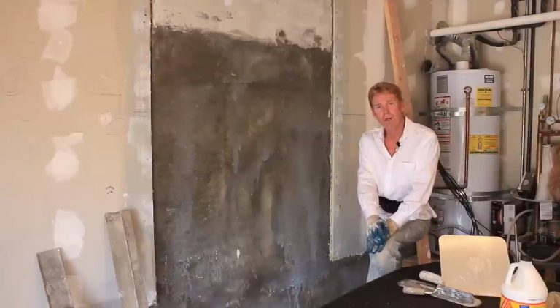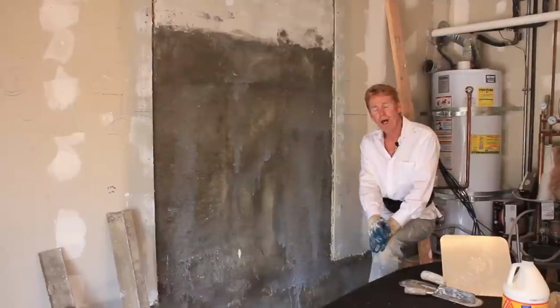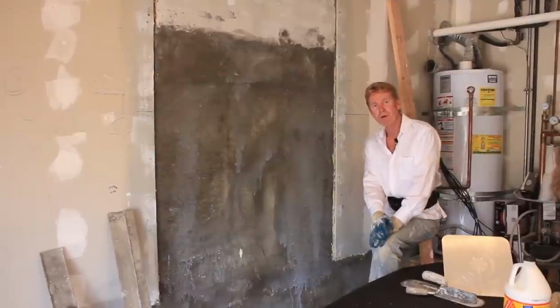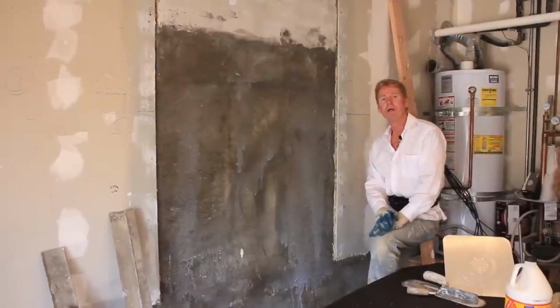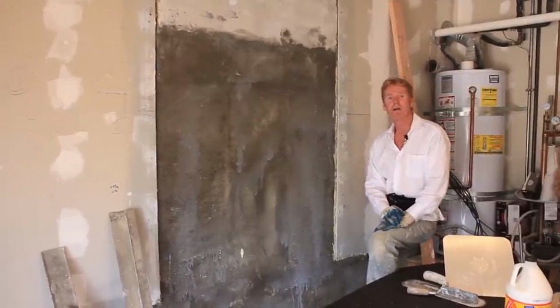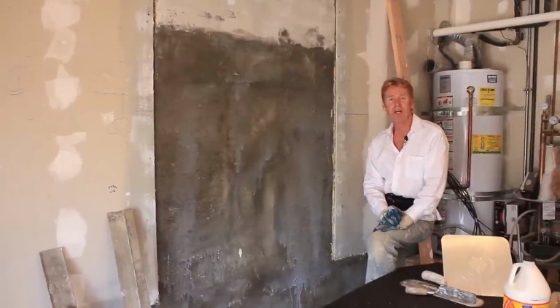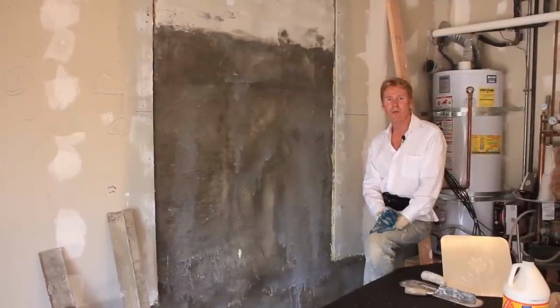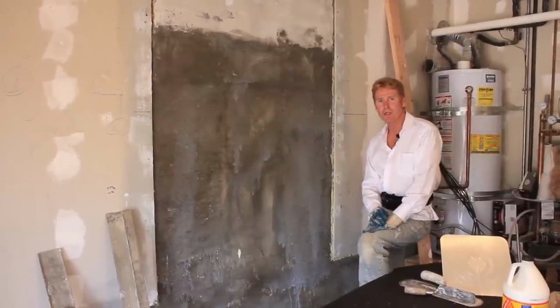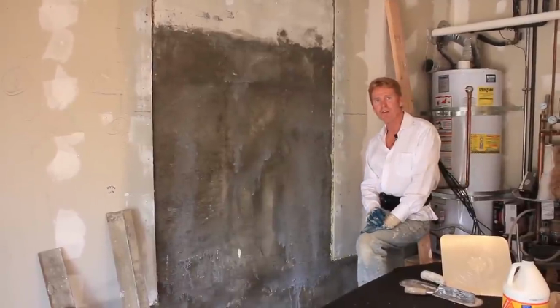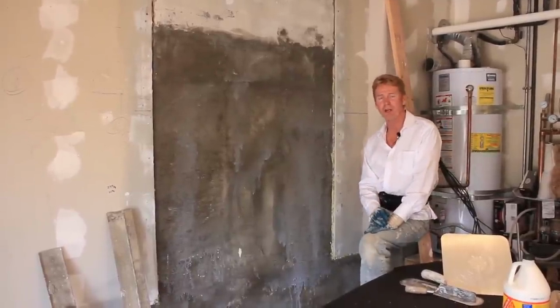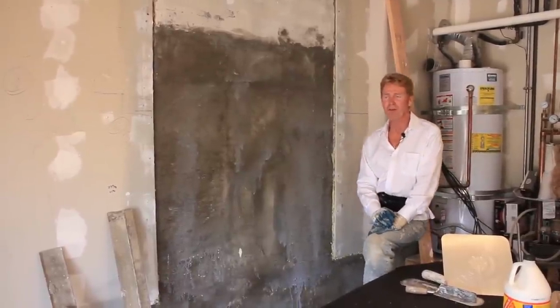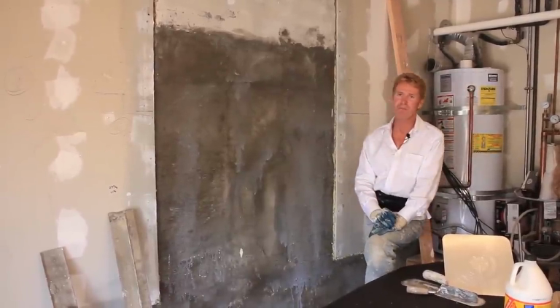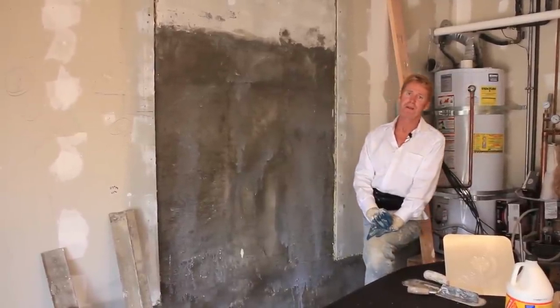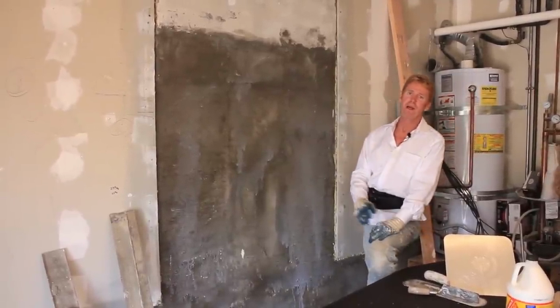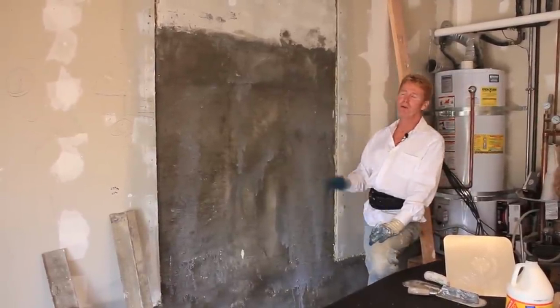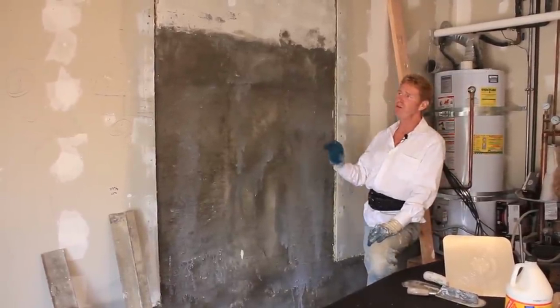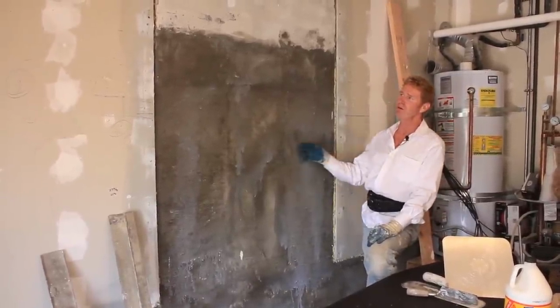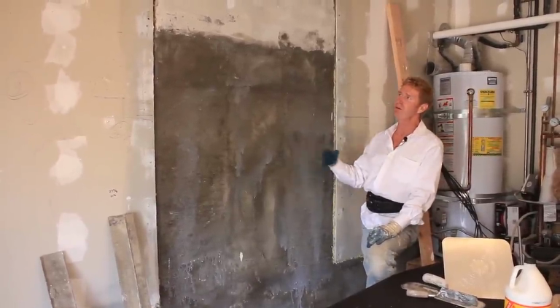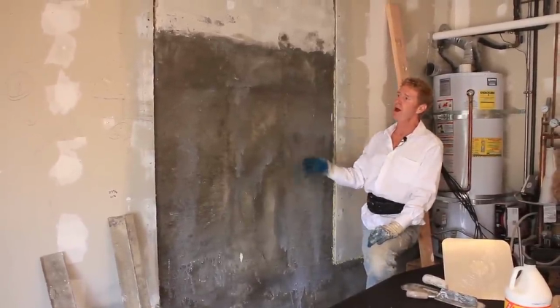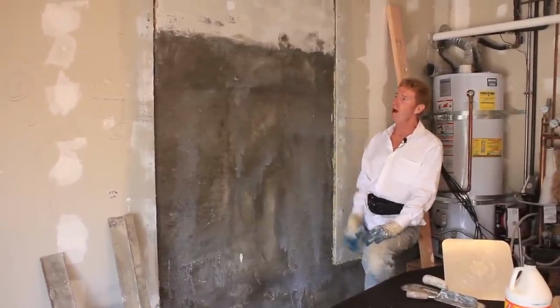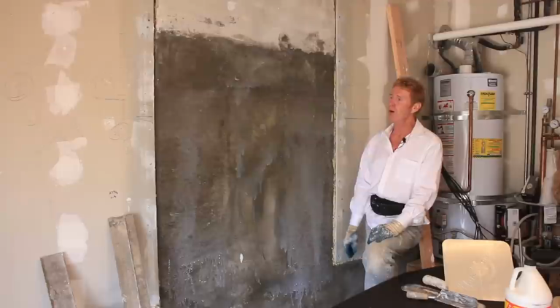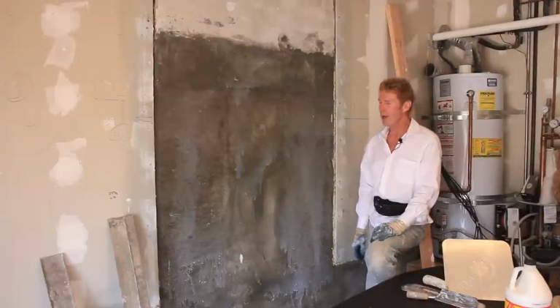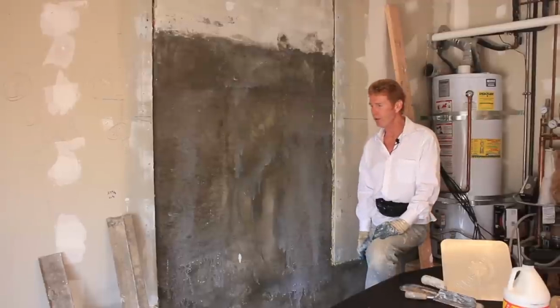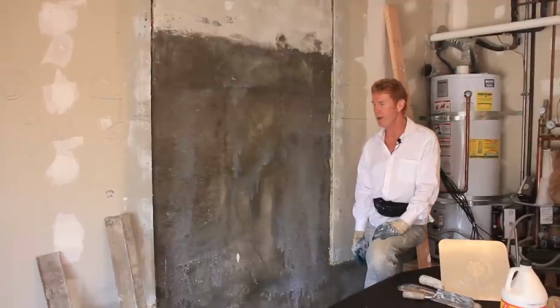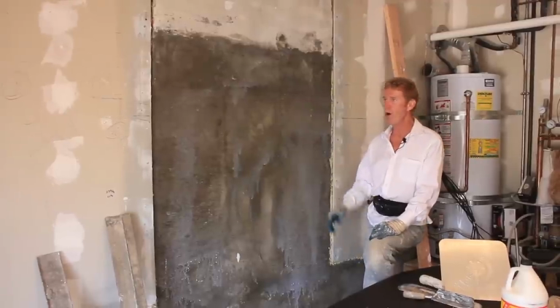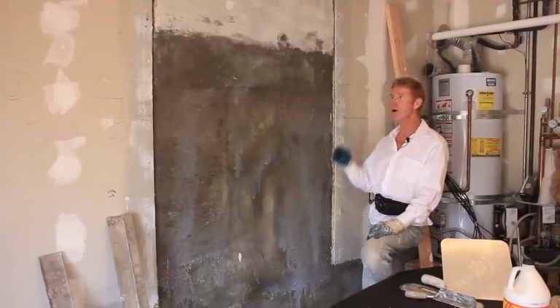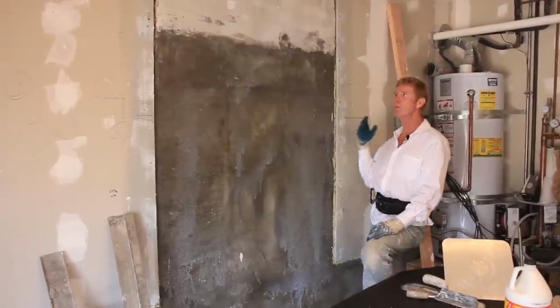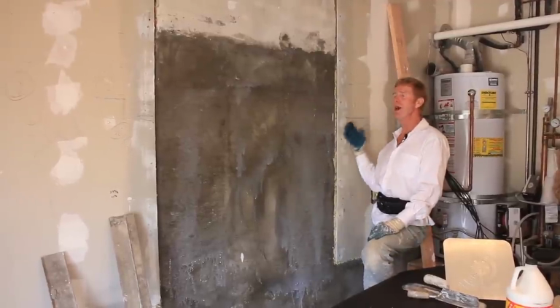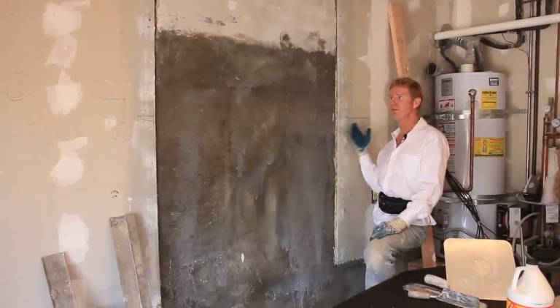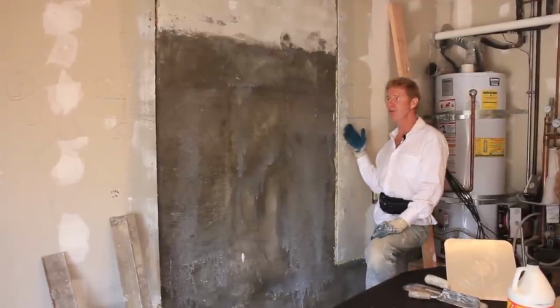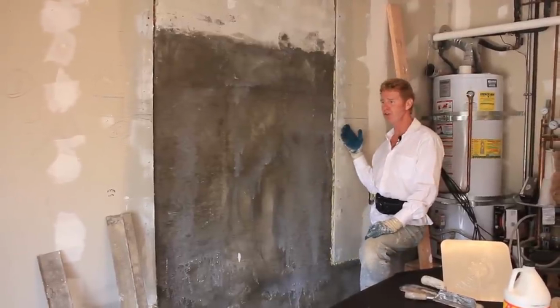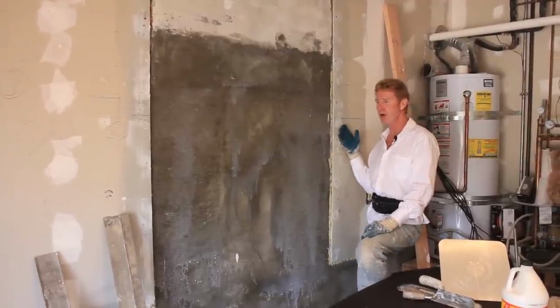Howdy folks, Kirk and Jay here with Kirk Giordano Plastering. Today I want to show you folks how we rod out a cement wall and bring it out flush to sheetrock.